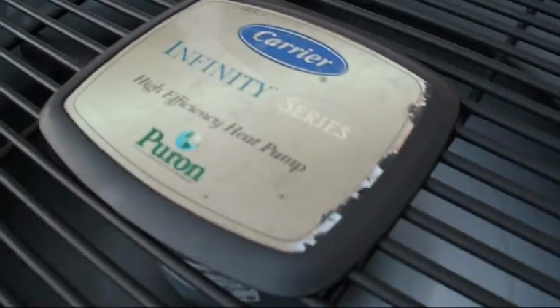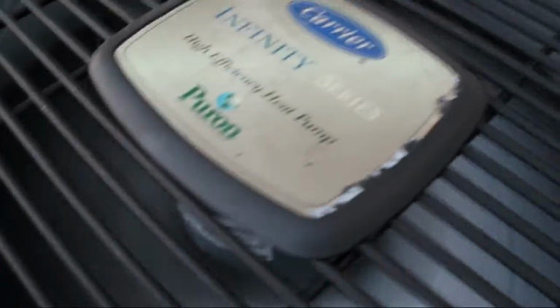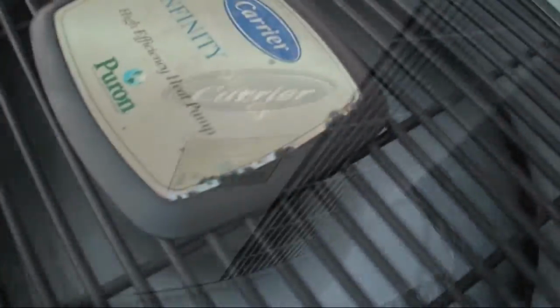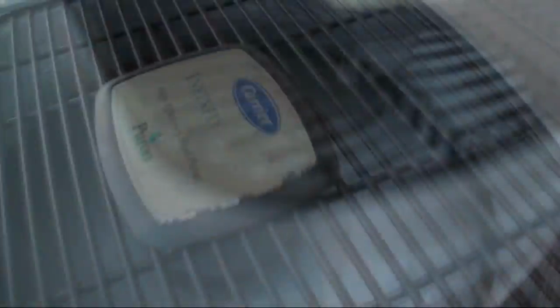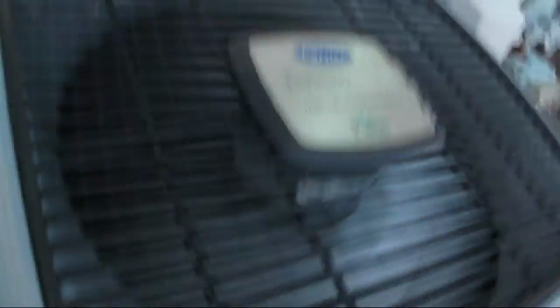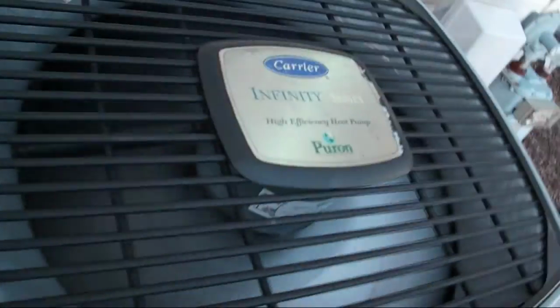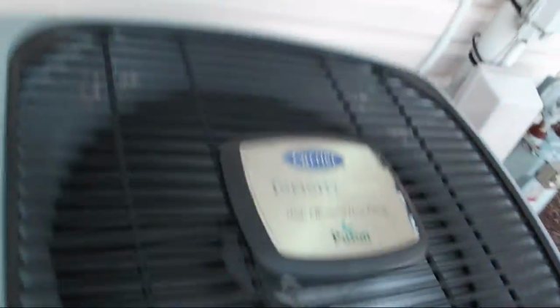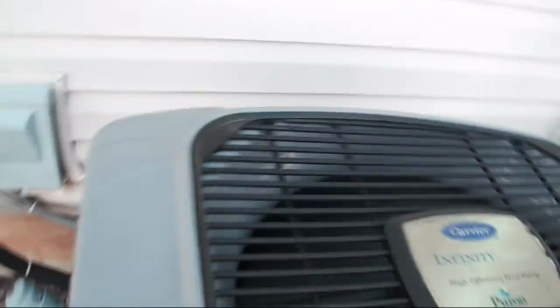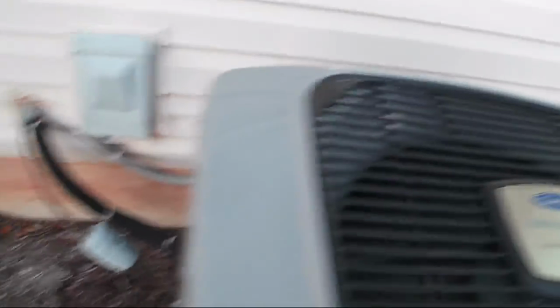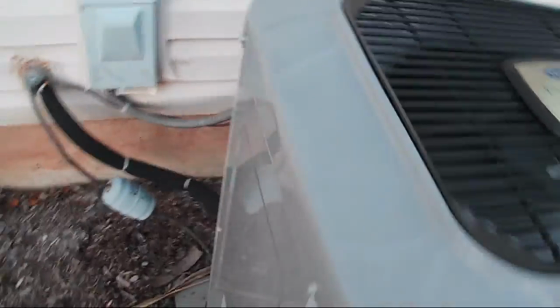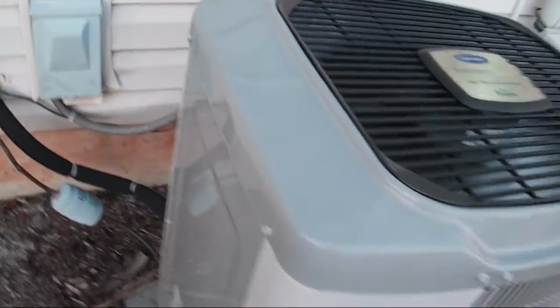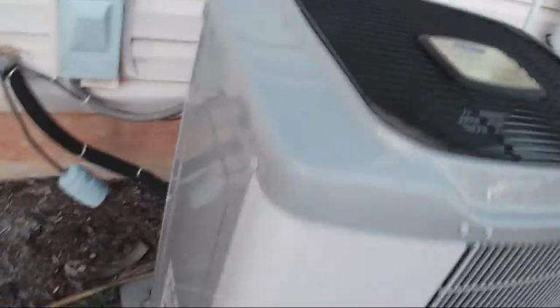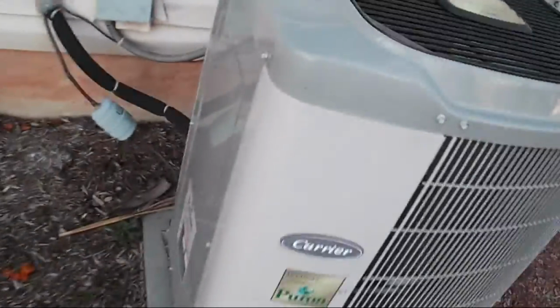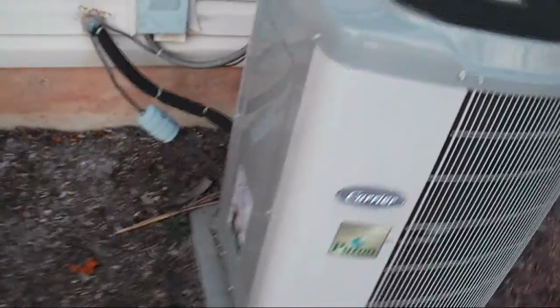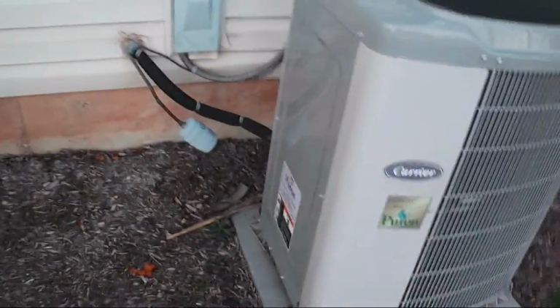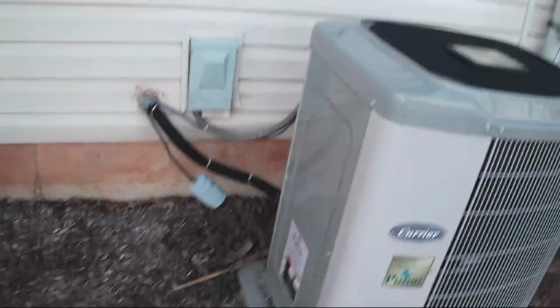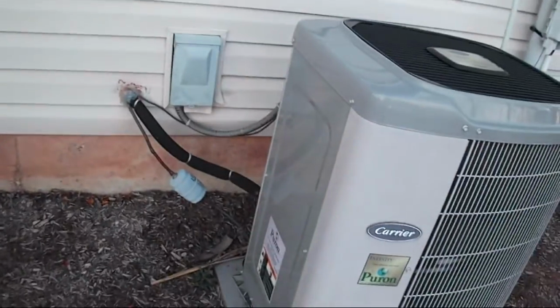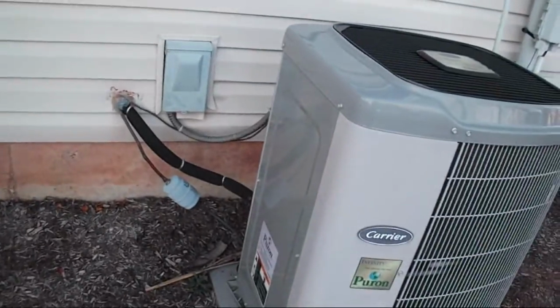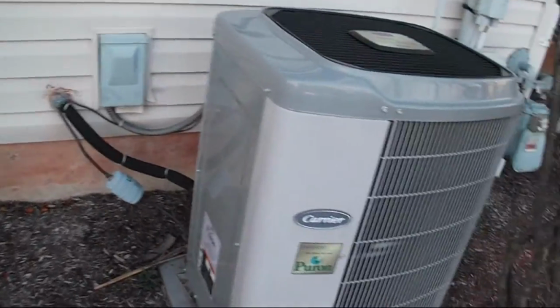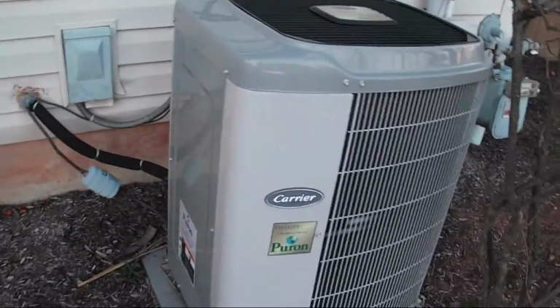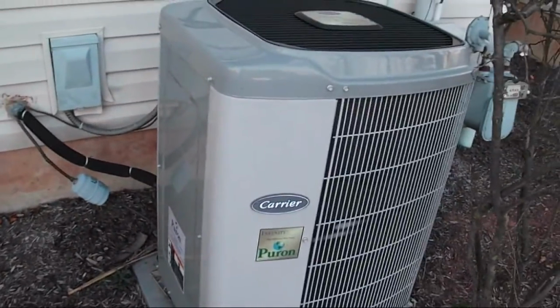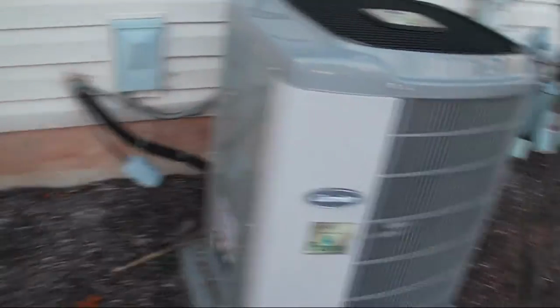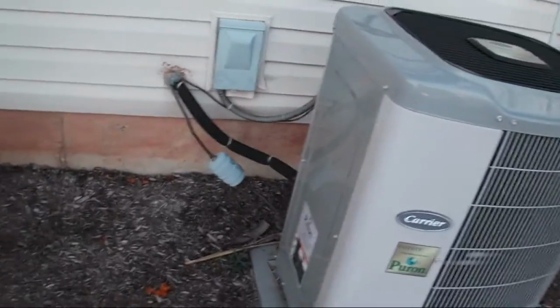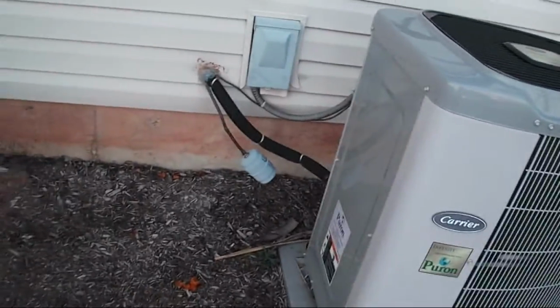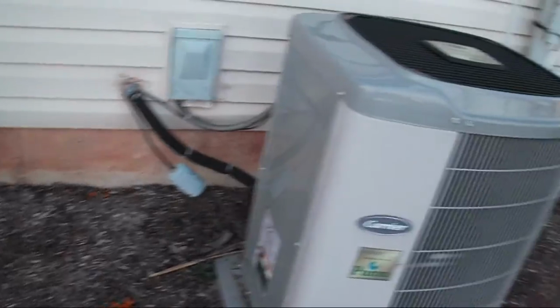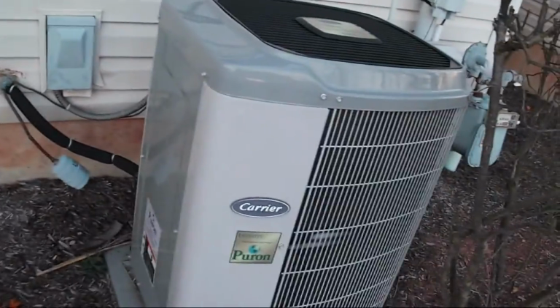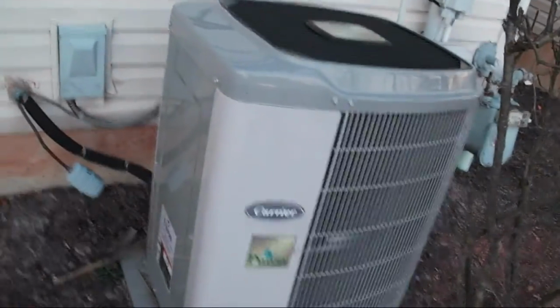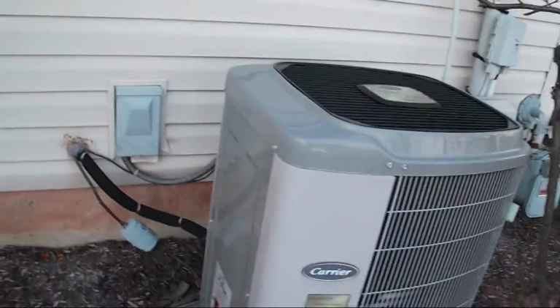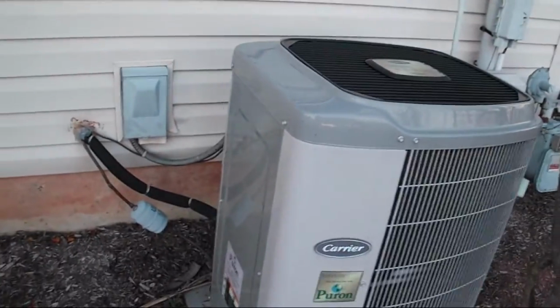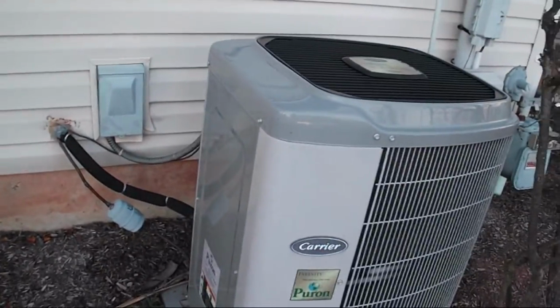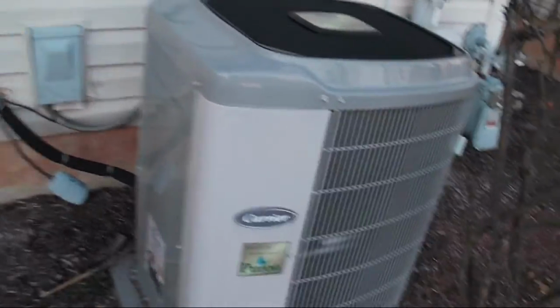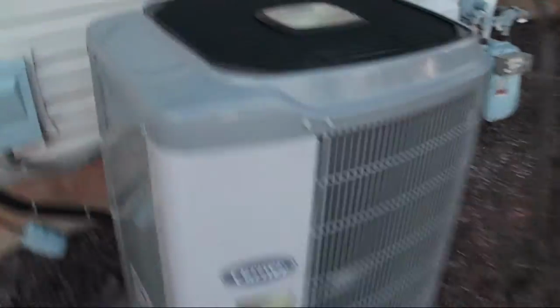I wonder if this is two-stage. Everything was done right — it's got the filter dryer, it's installed plenty far from the house.